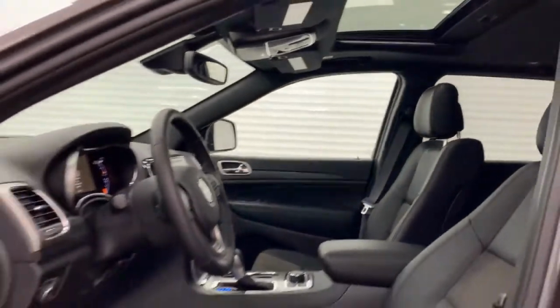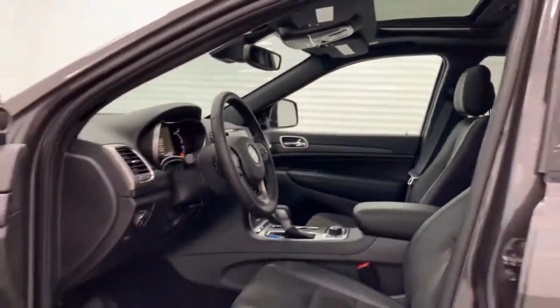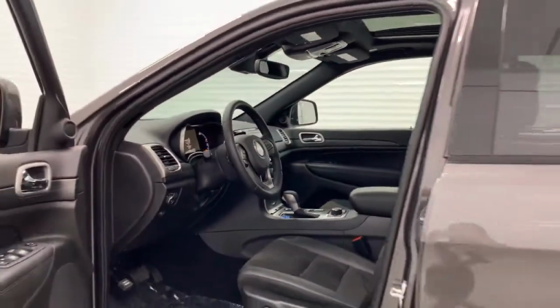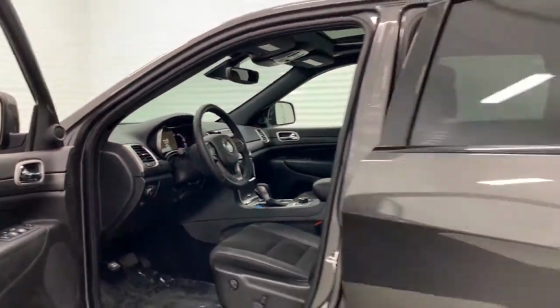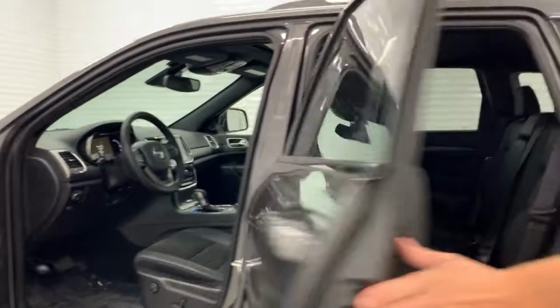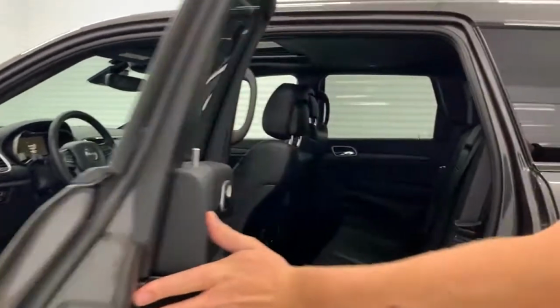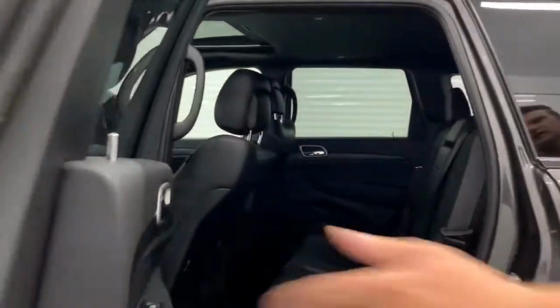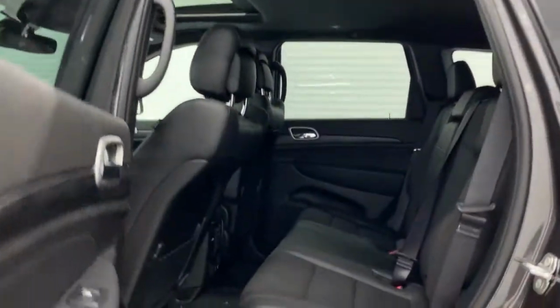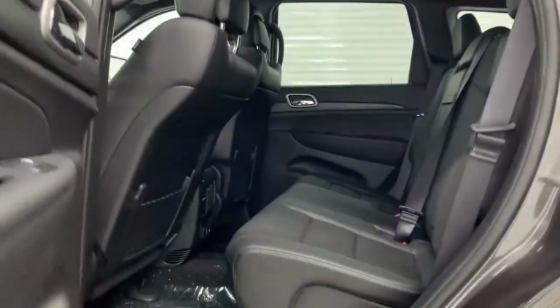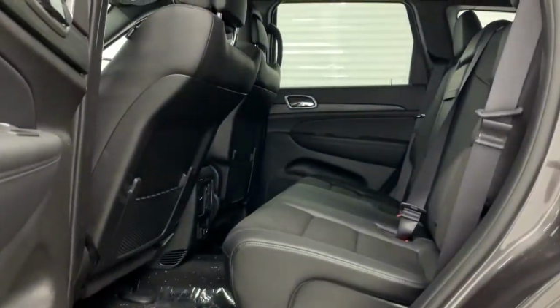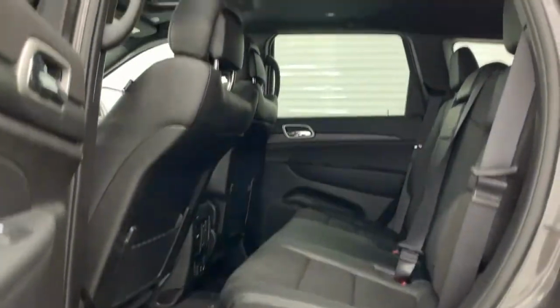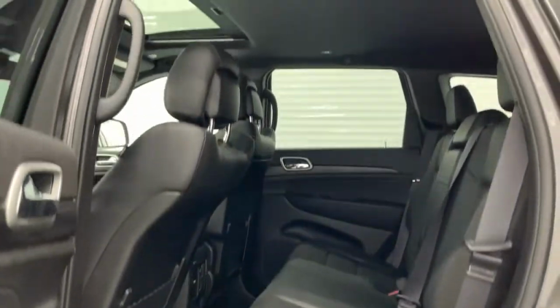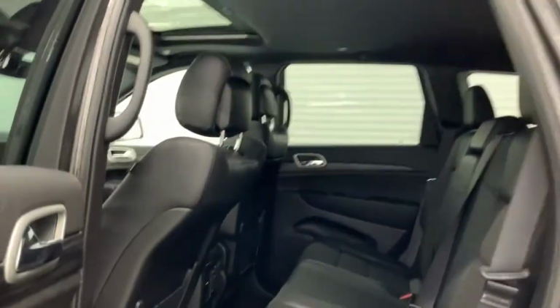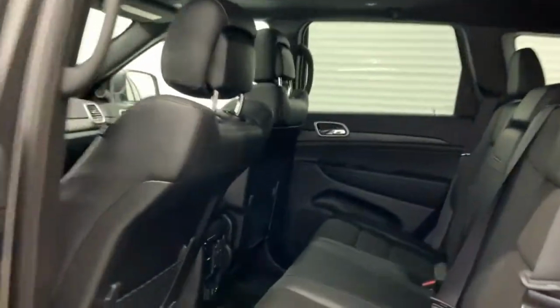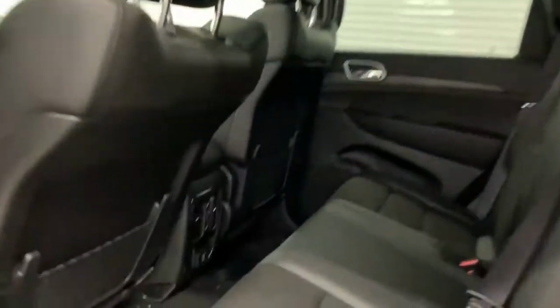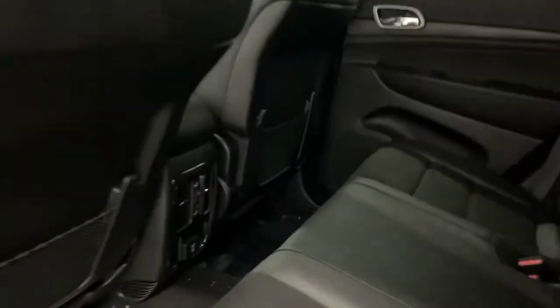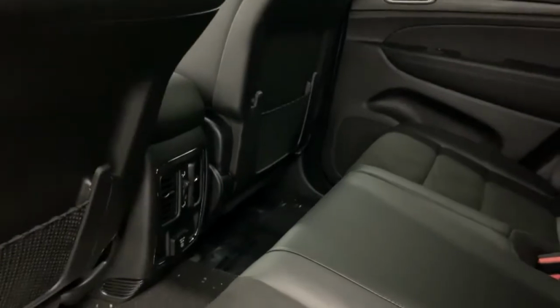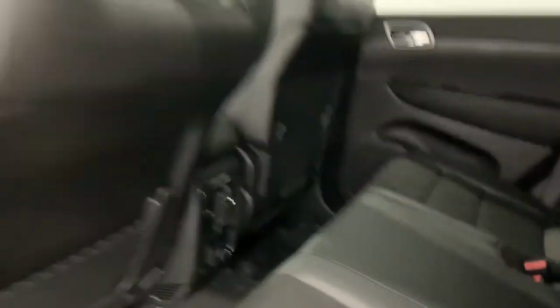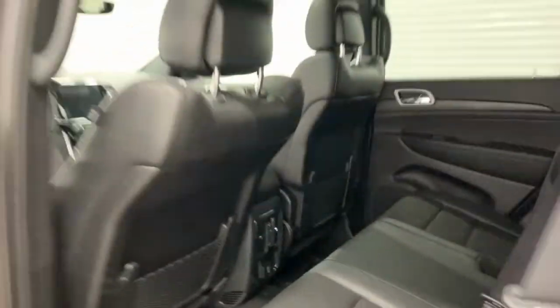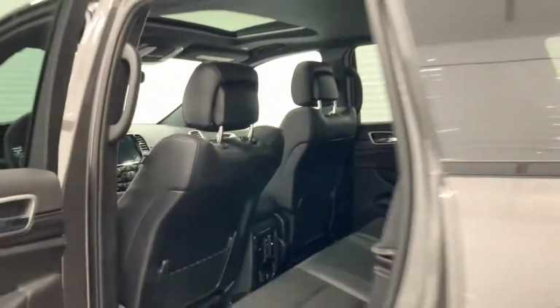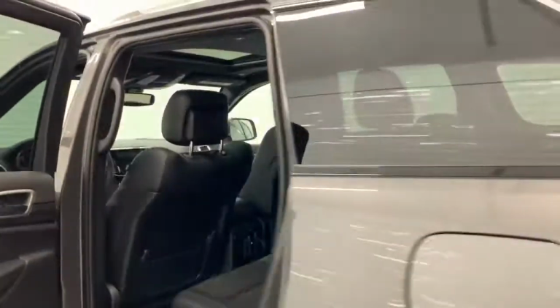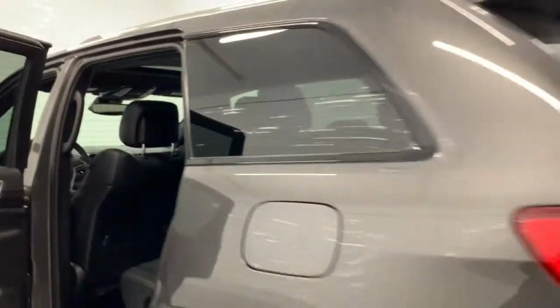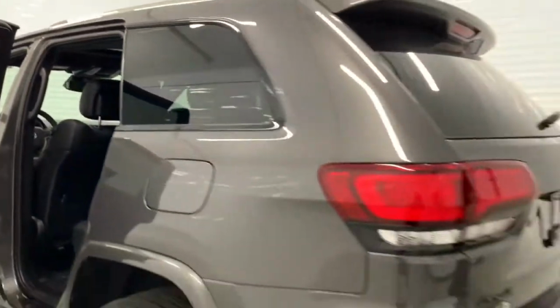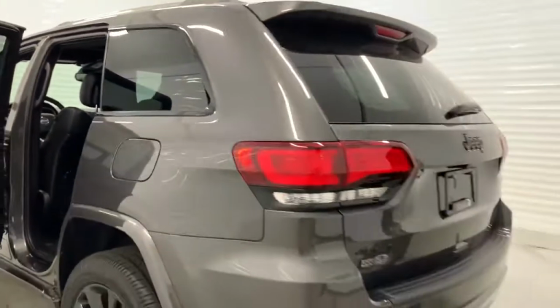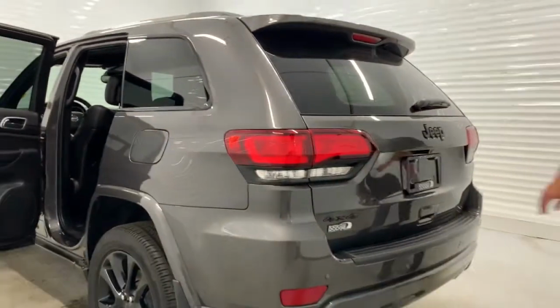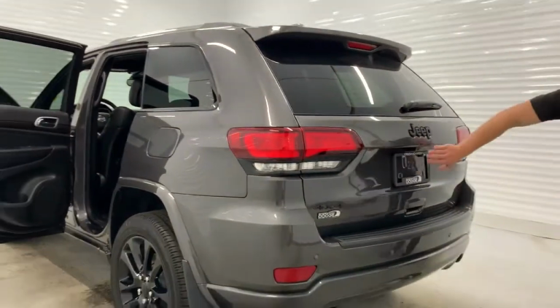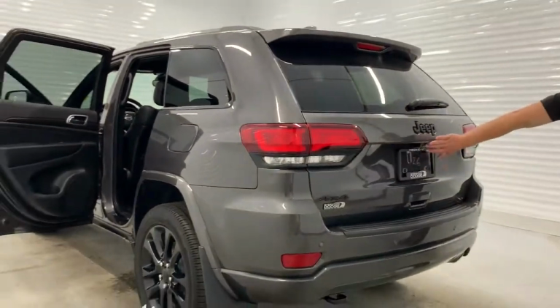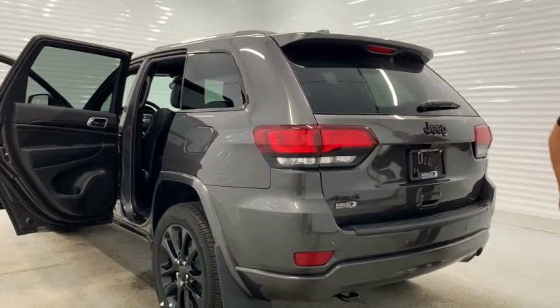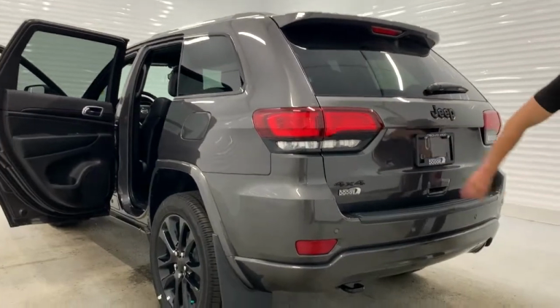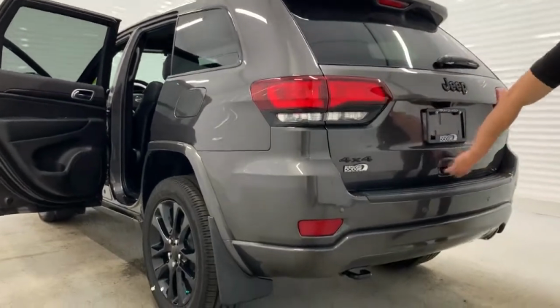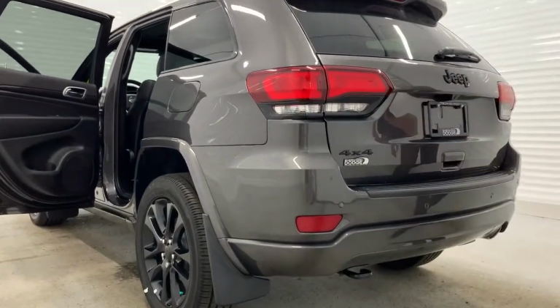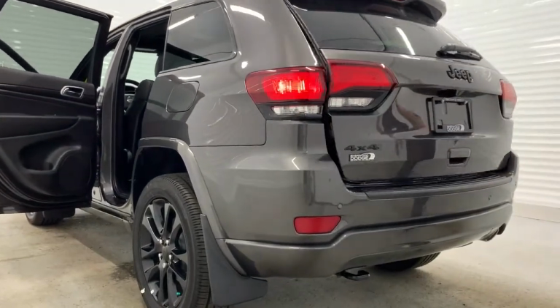Moving to the back, you do see that you have the leather and suede mix again, and you also have your 150-volt plug in the center console there. Making our way to the very back, you can see your parking sensors in the bumper, your backup camera right here, and of course your hands-free liftgate.